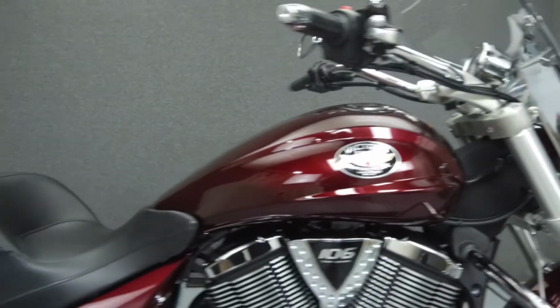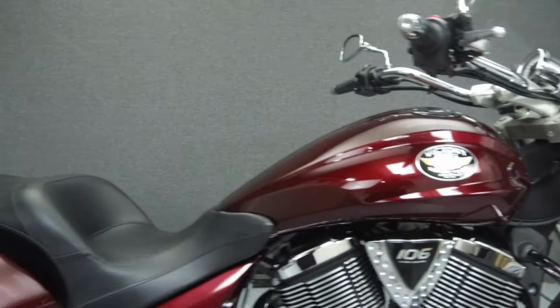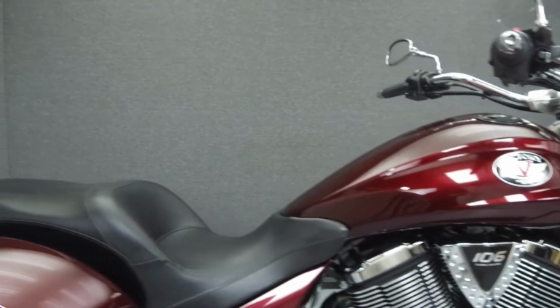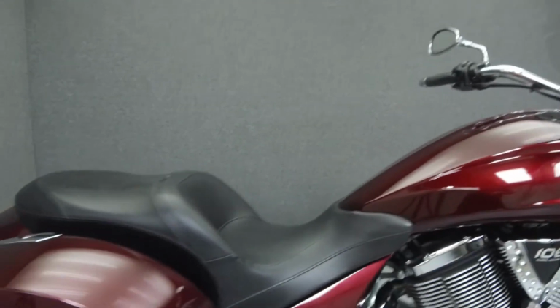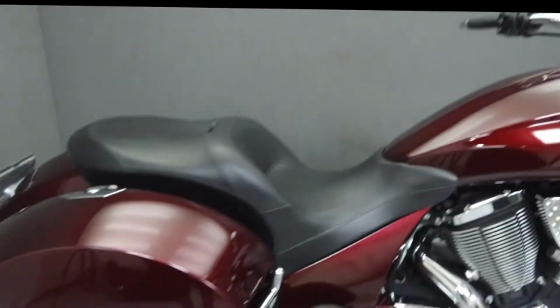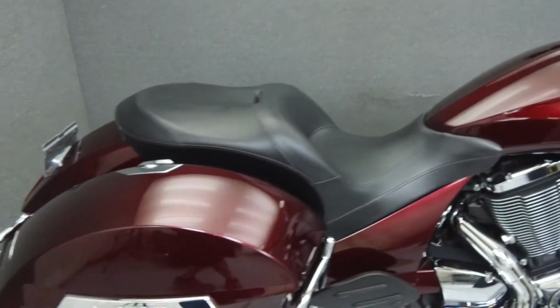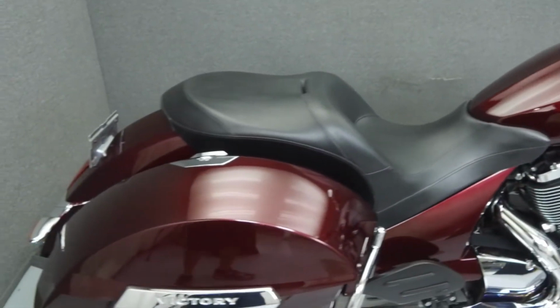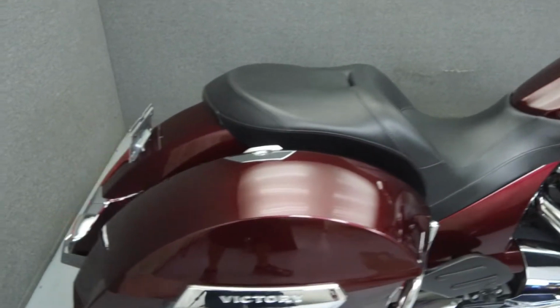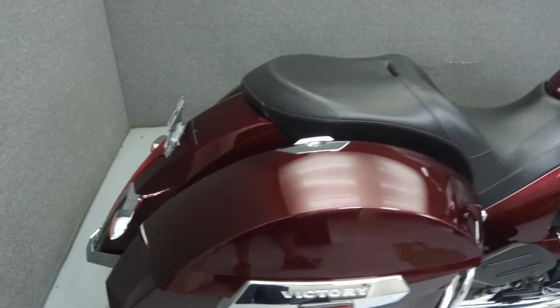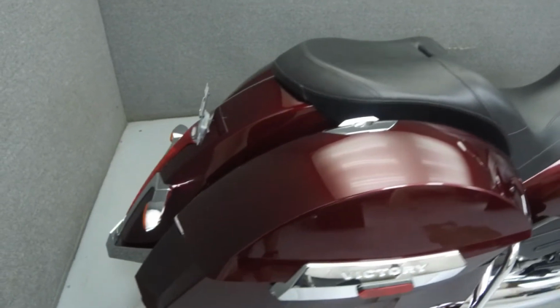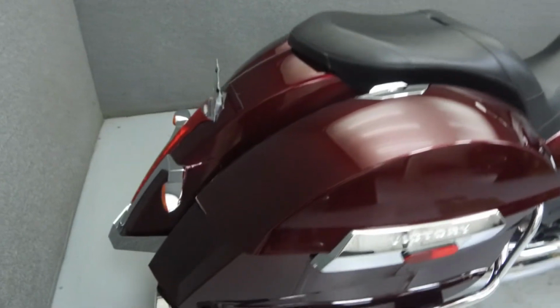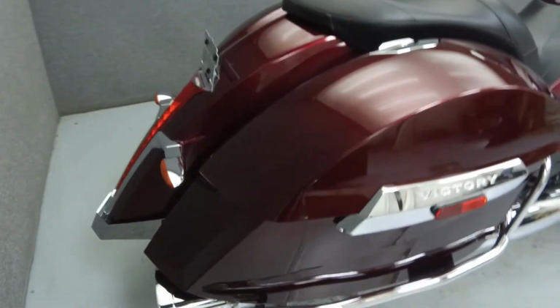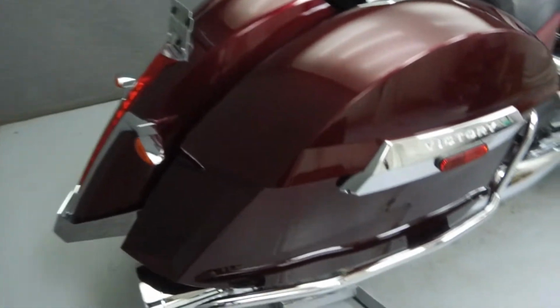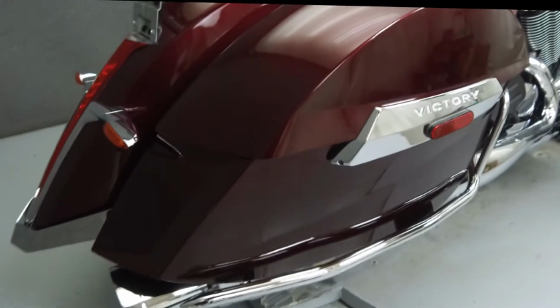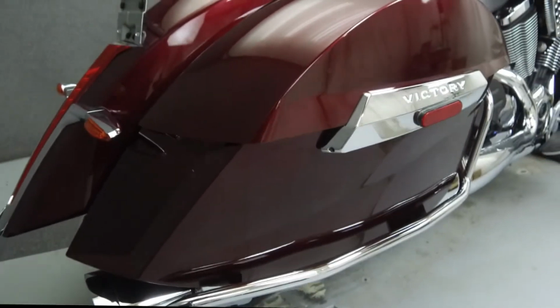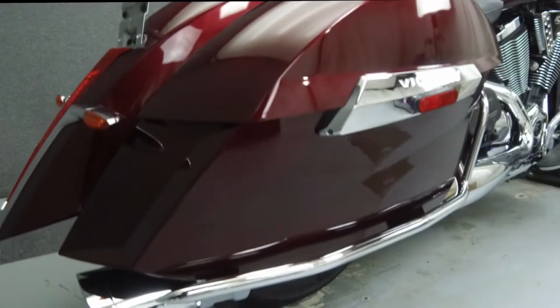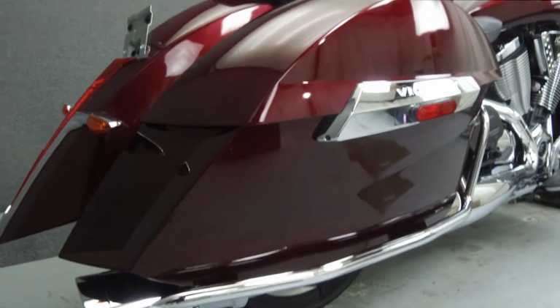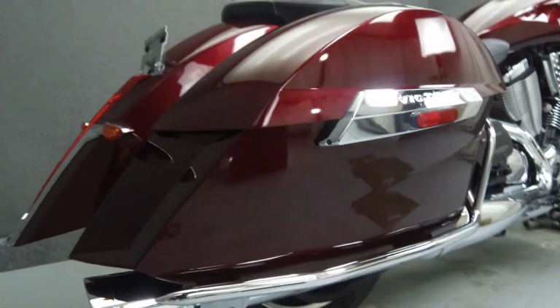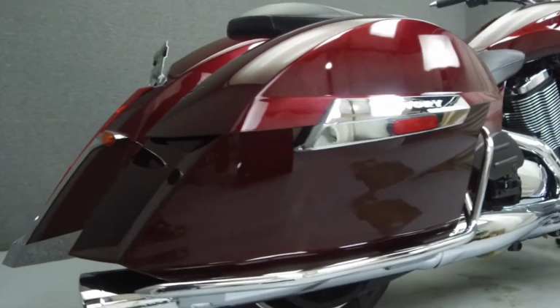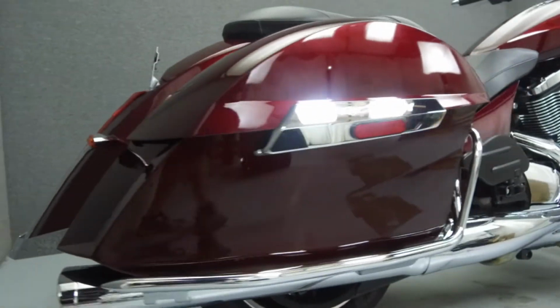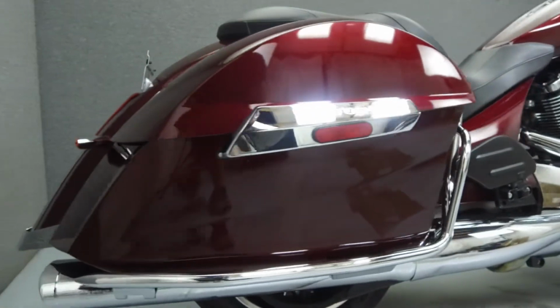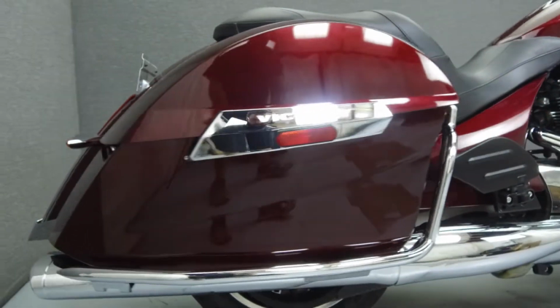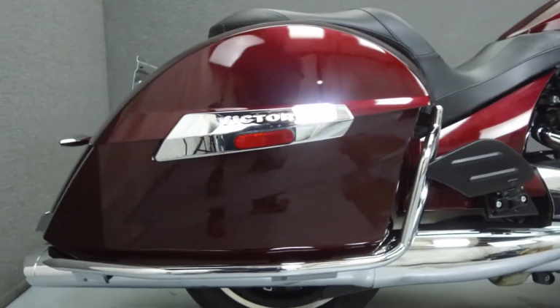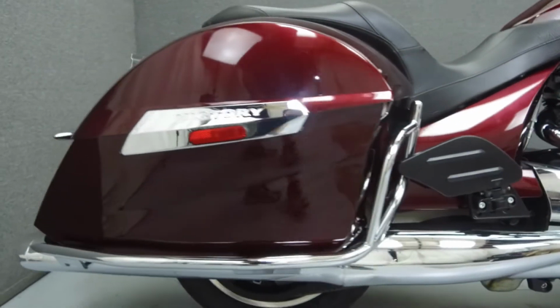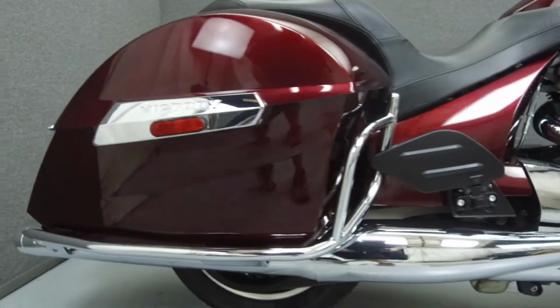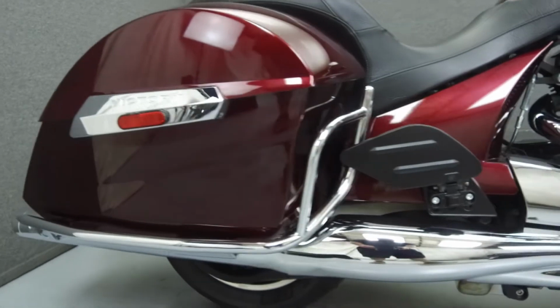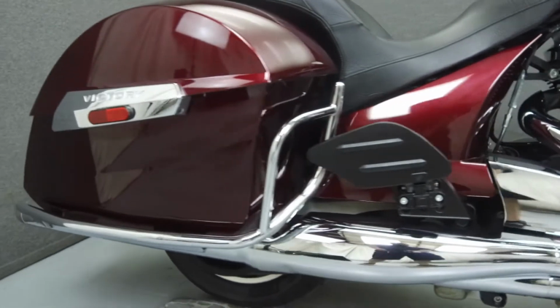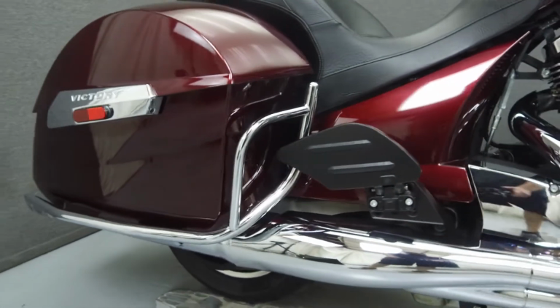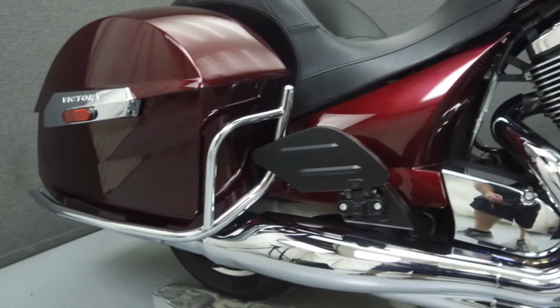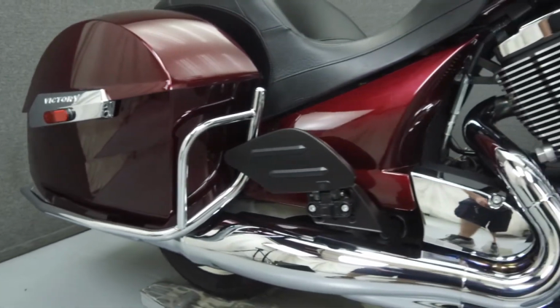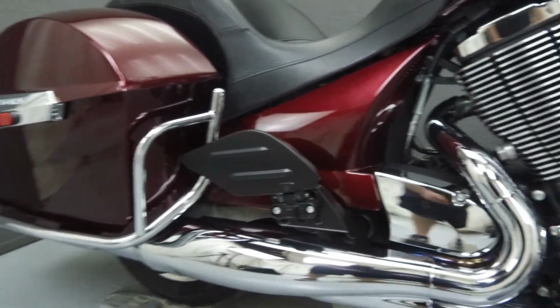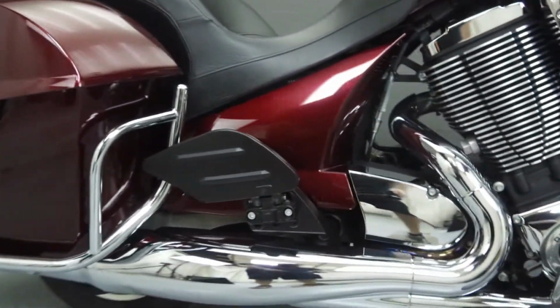Powered by a 106 cubic inch V-twin engine with a 6-speed transmission, the Crossroads puts out 97 horsepower and 113 foot-pounds of torque. It has a seat height of 26.5 inches and a wet weight of 745 pounds.